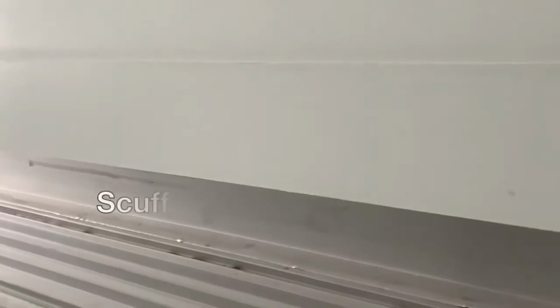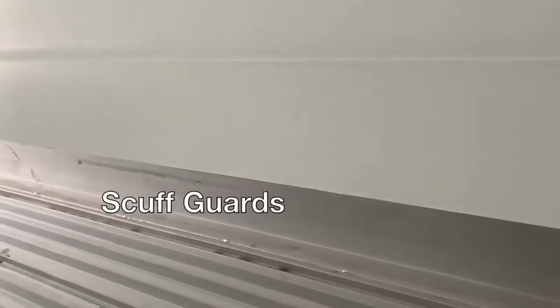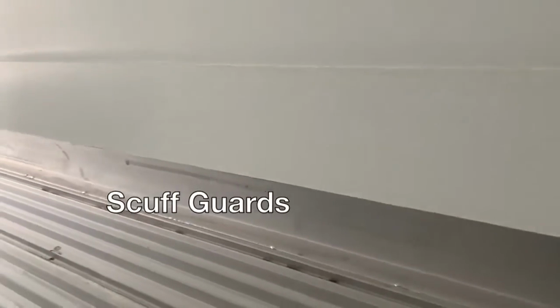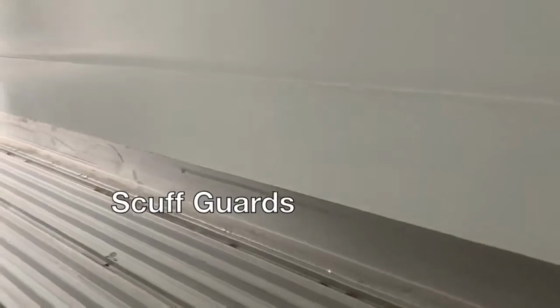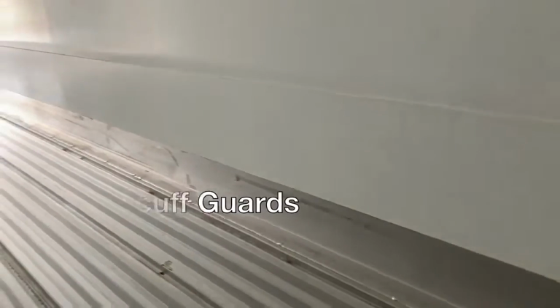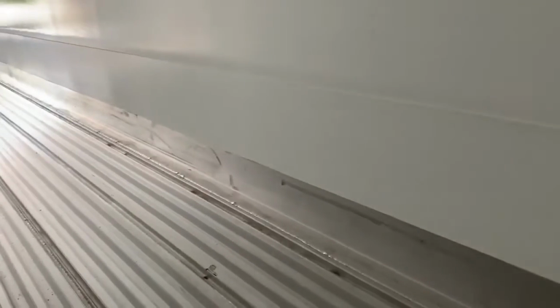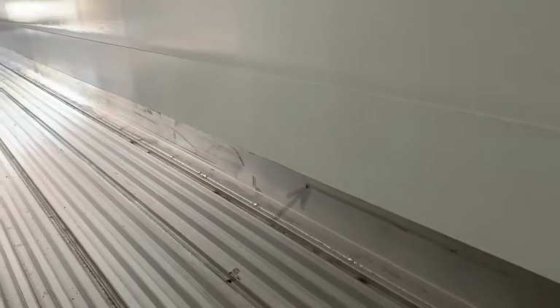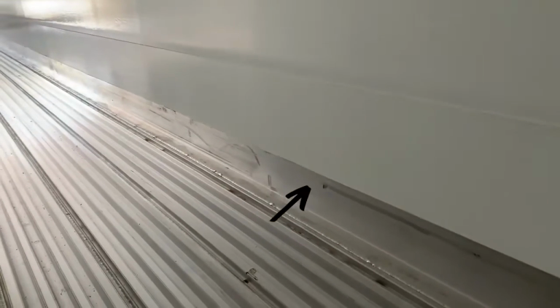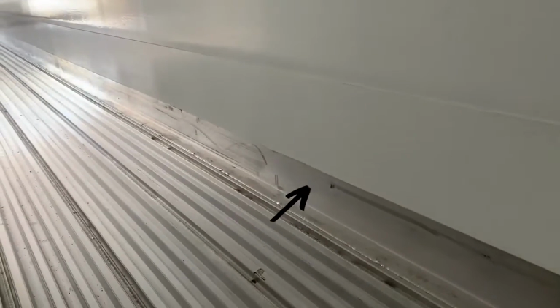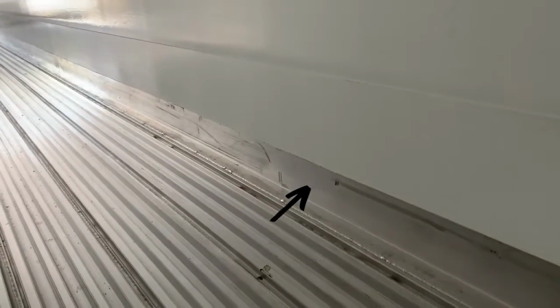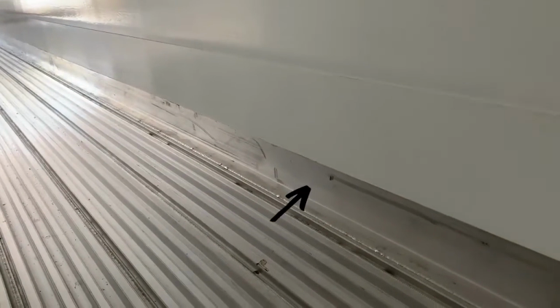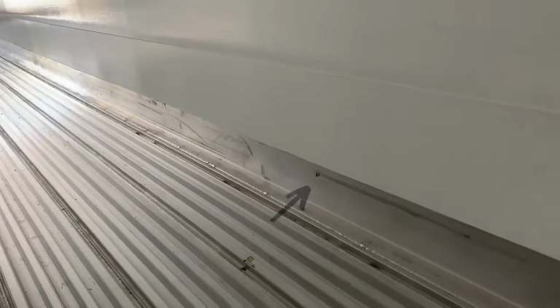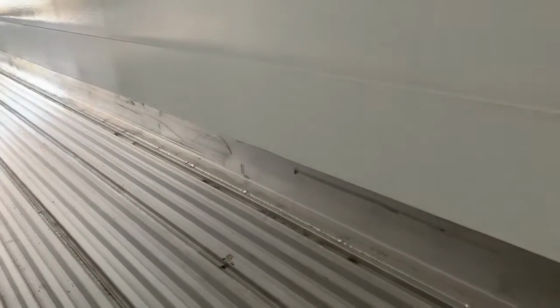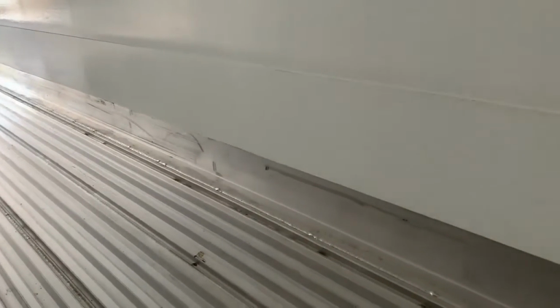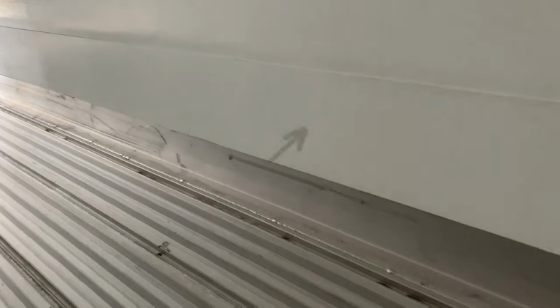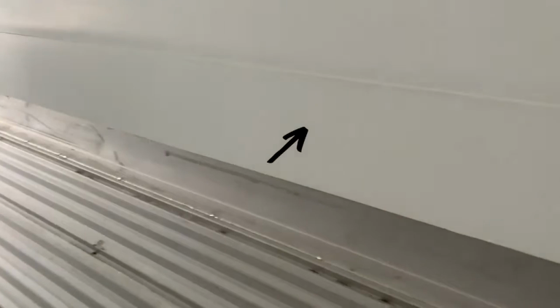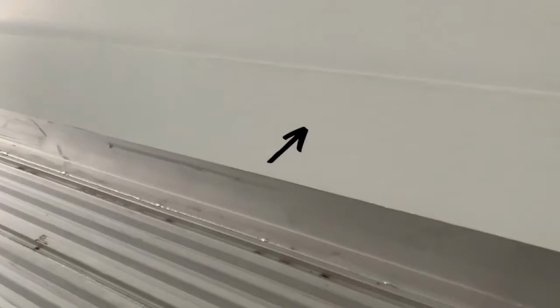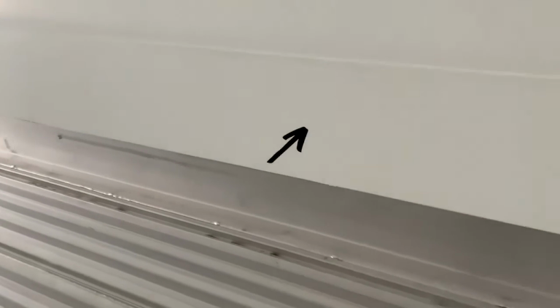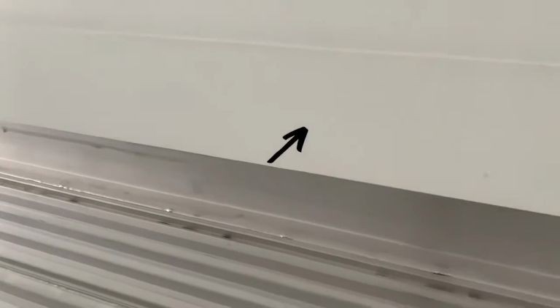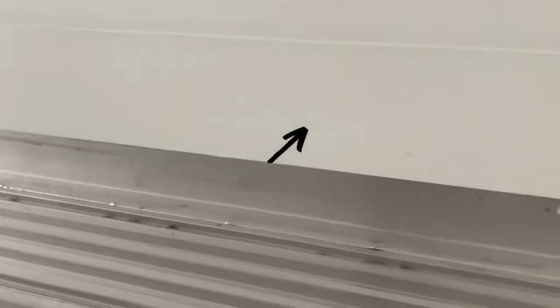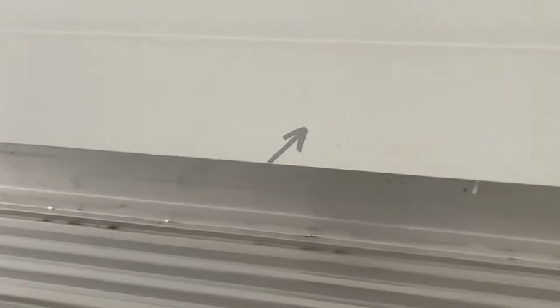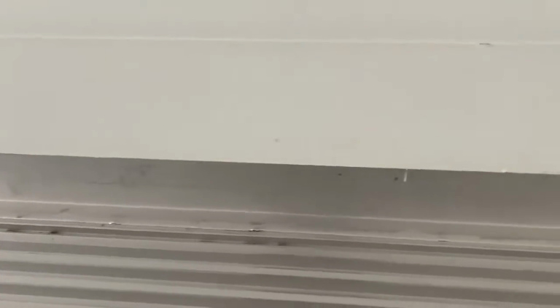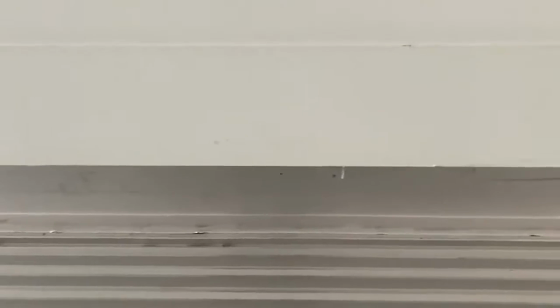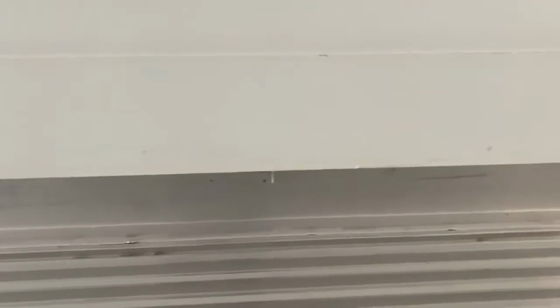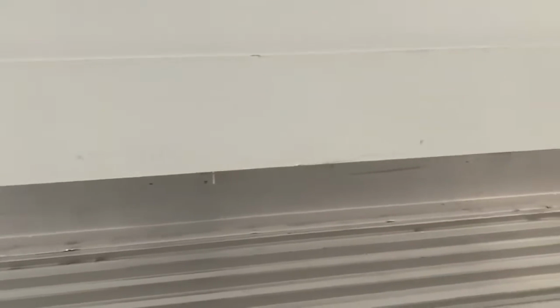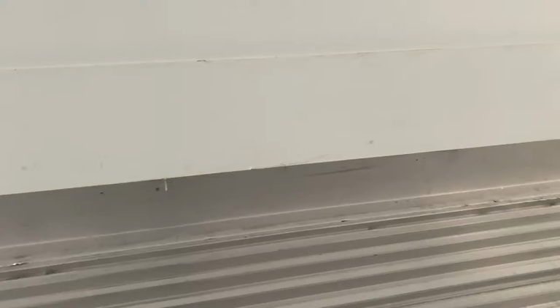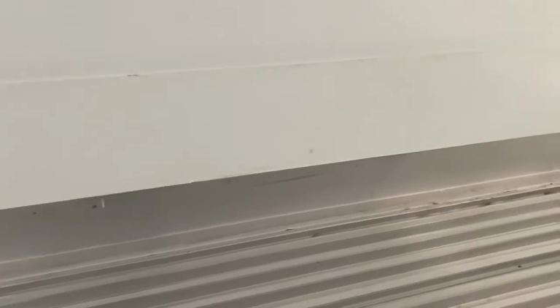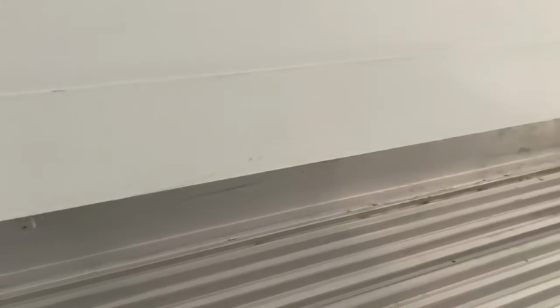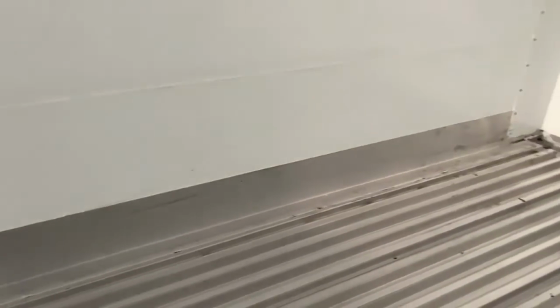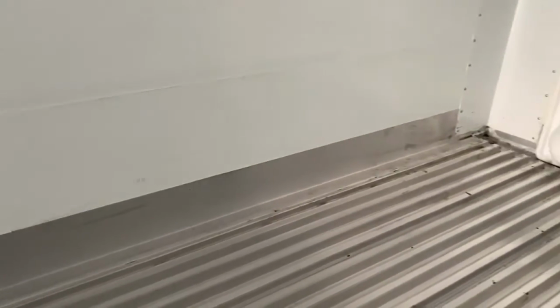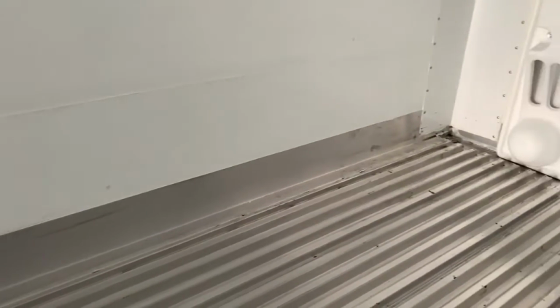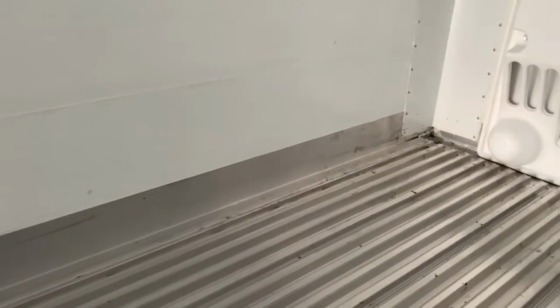Looking up from the floors, you'll find the rivet-free 6-inch aluminum scuff band and a 12-inch integral scuff liner. This combines for 18 inches of smooth protection for the sidewalls during the loading and unloading process.